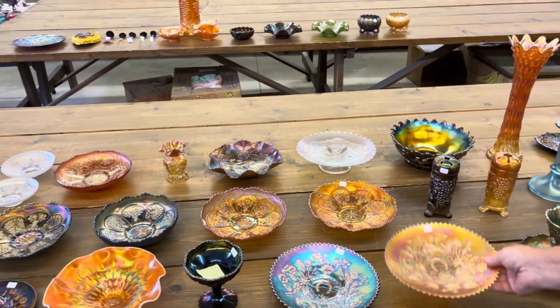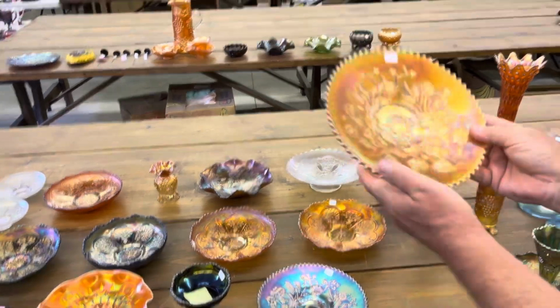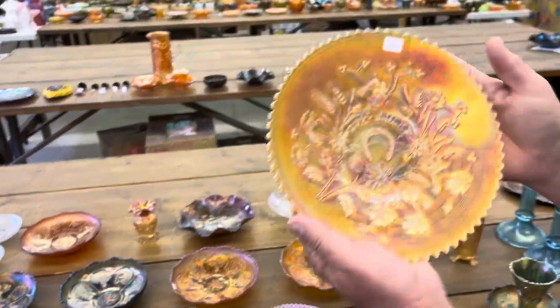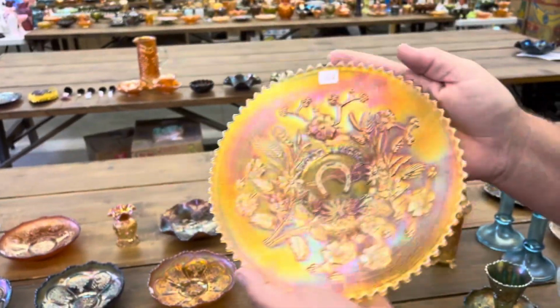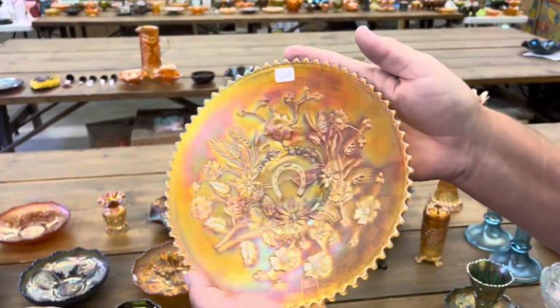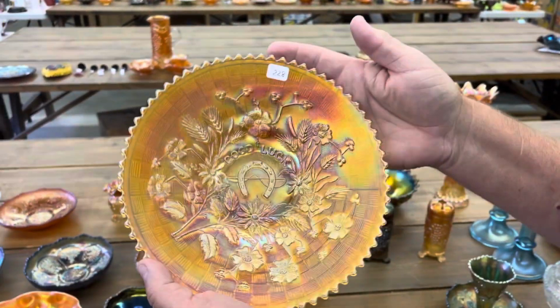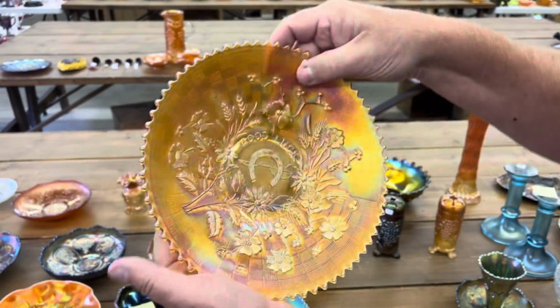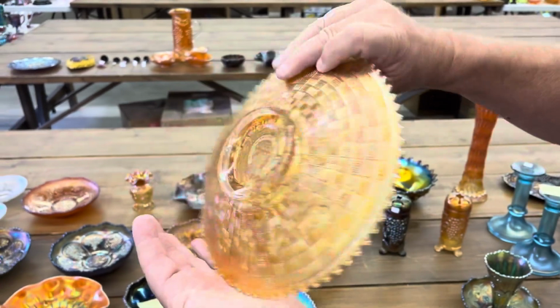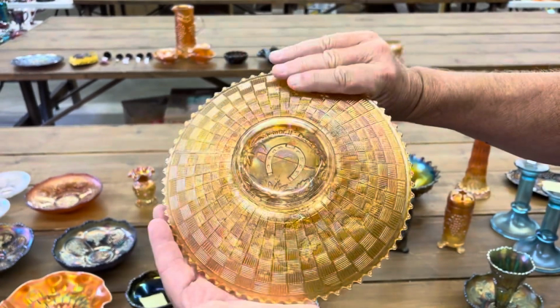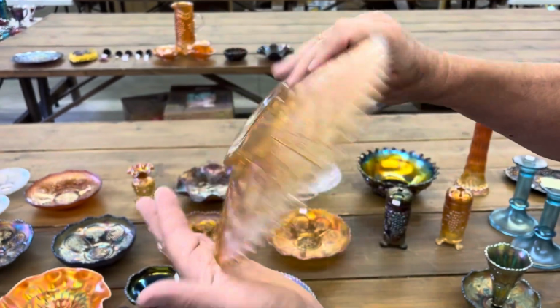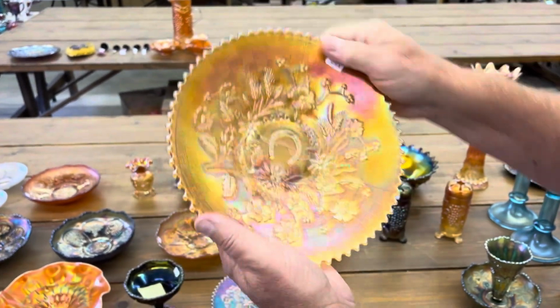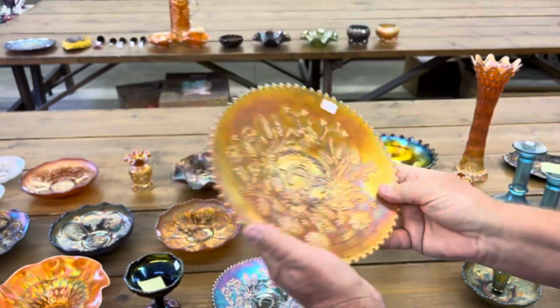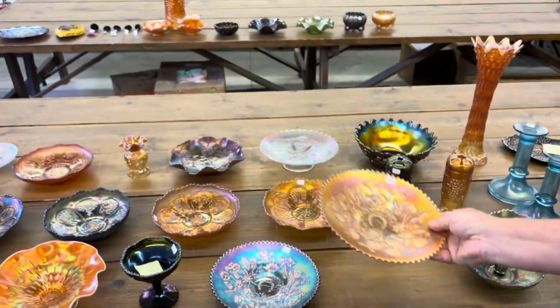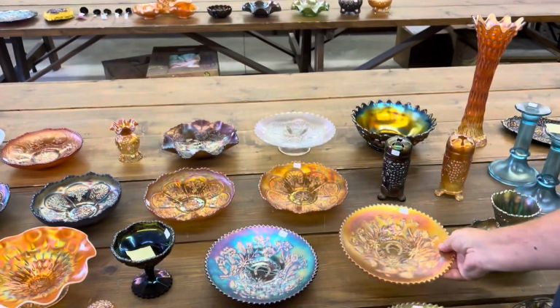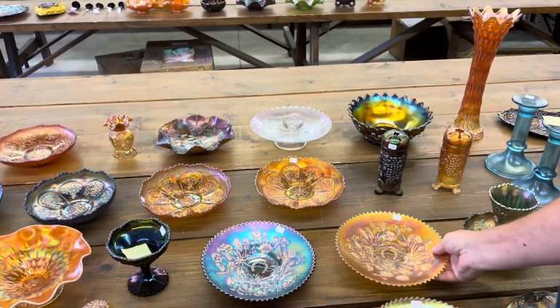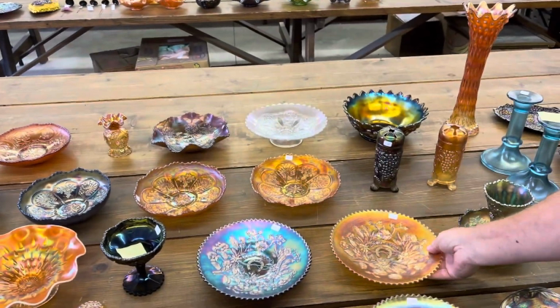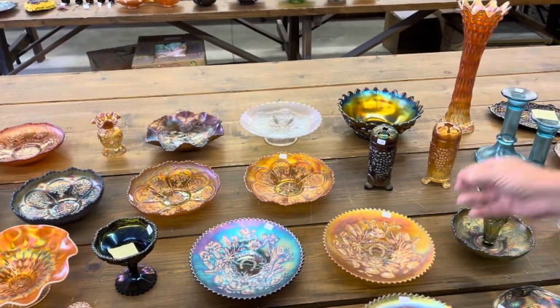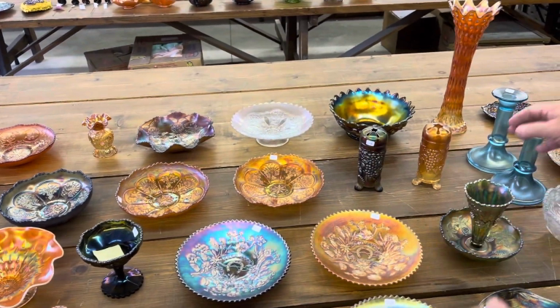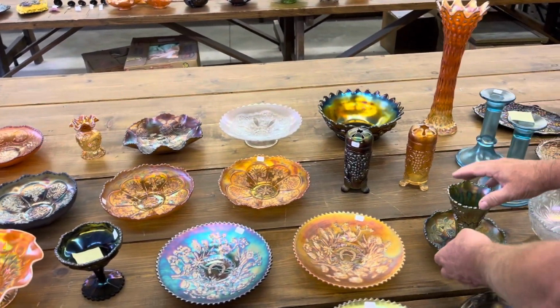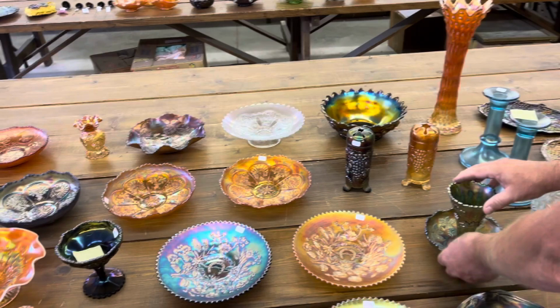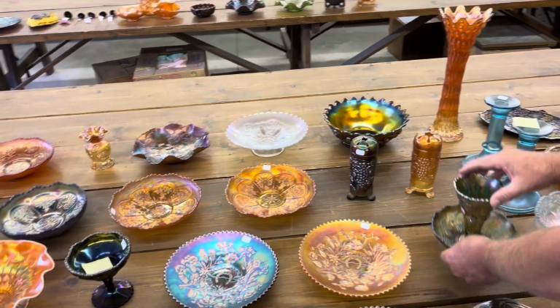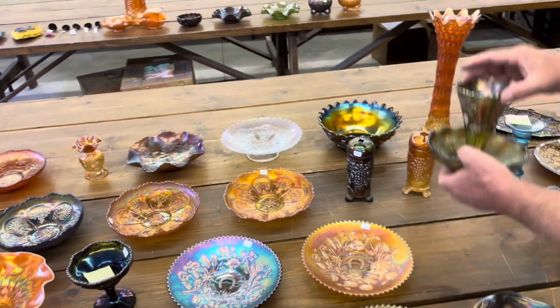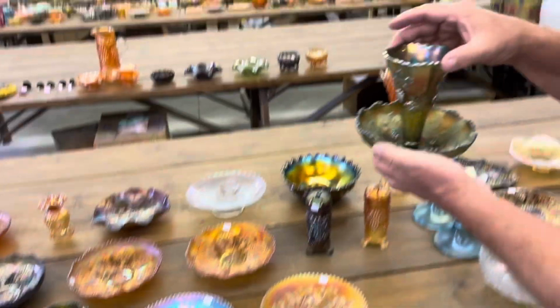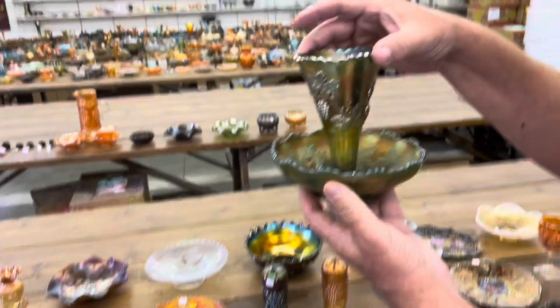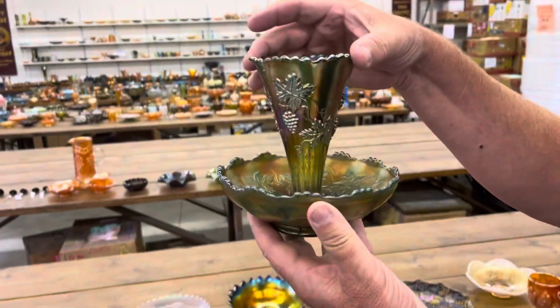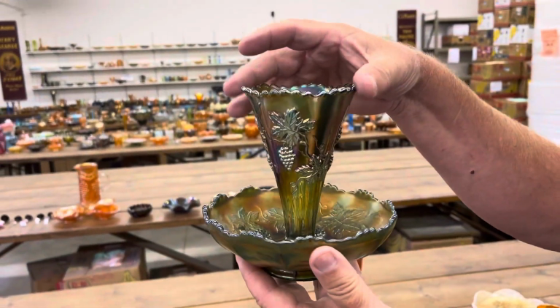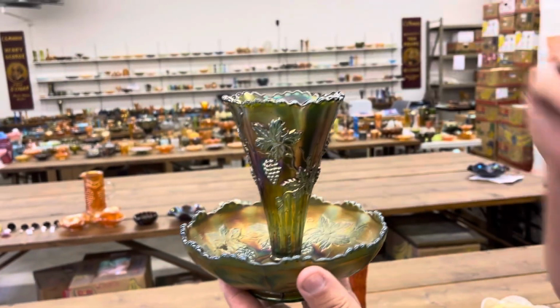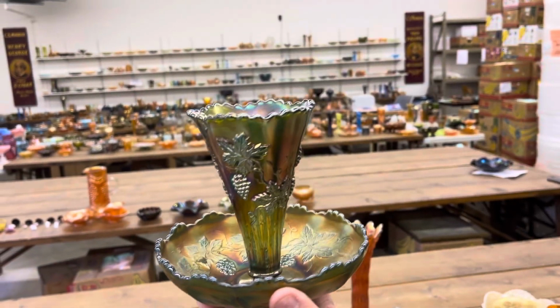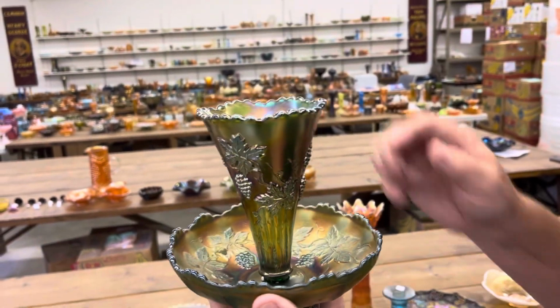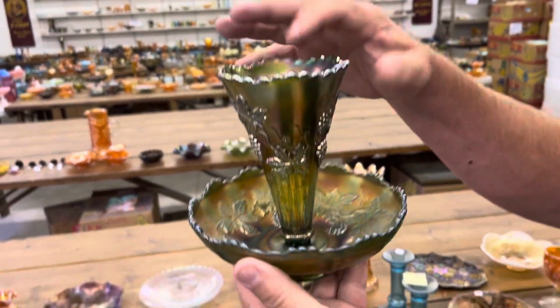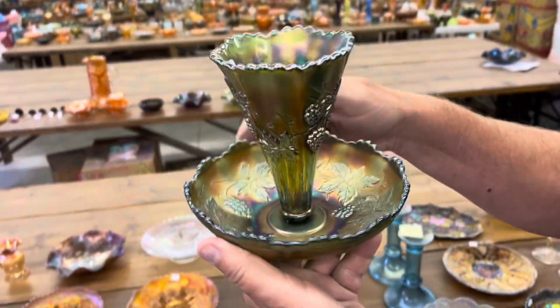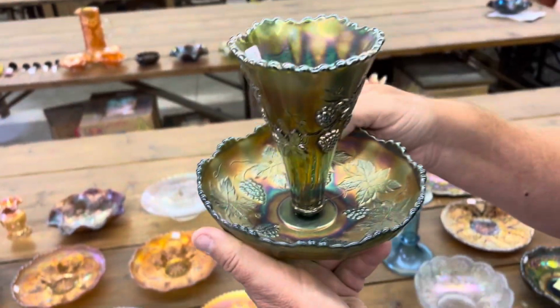Good Luck nine-inch plate in marigold, basket weave back. This is the large size Vintage Fern — these are pretty hard to get.